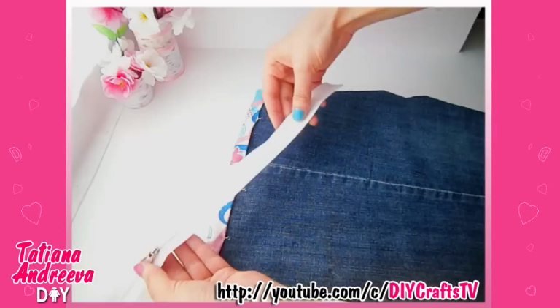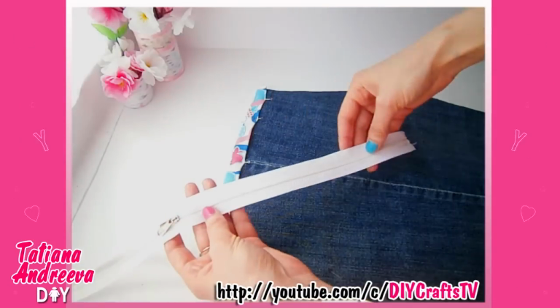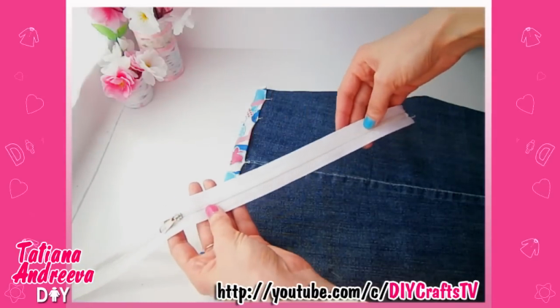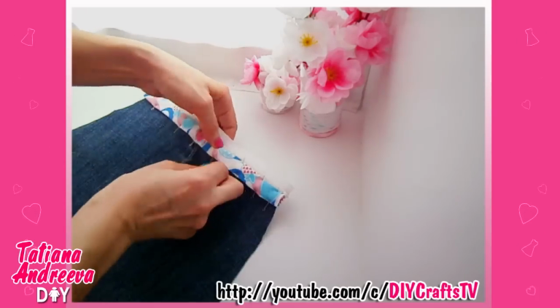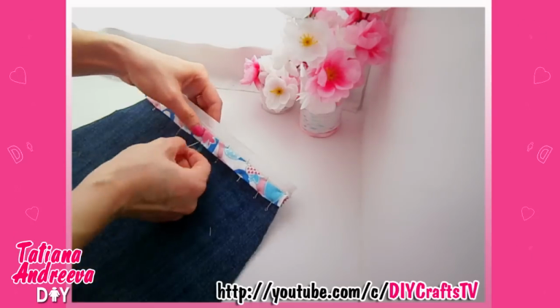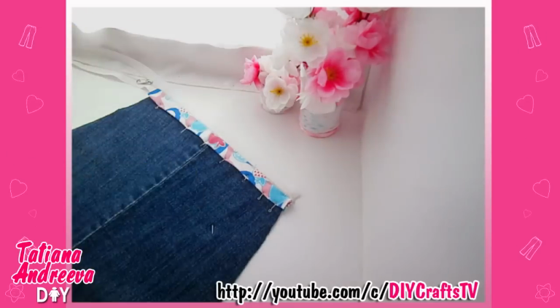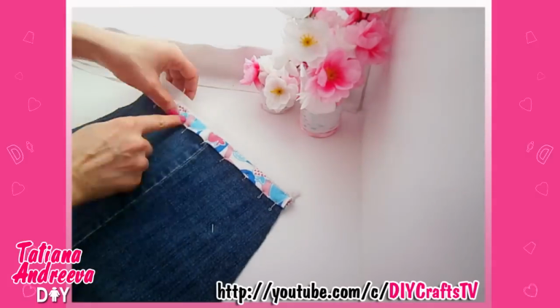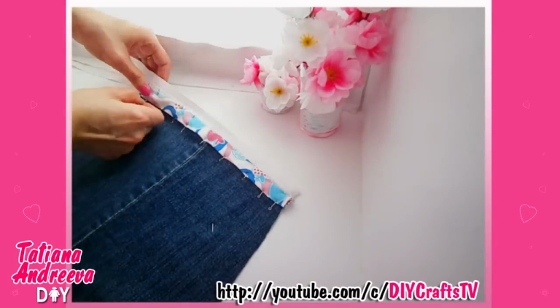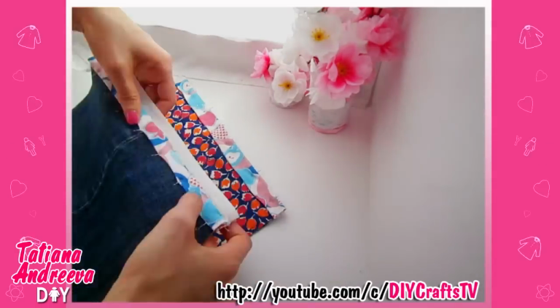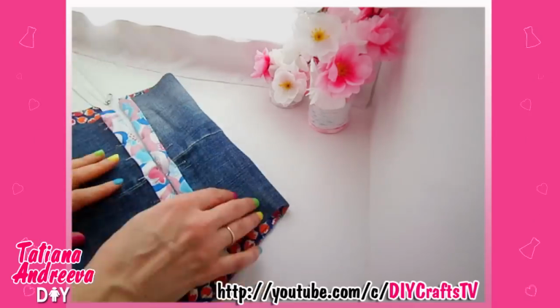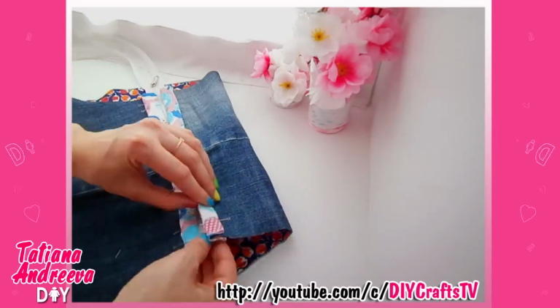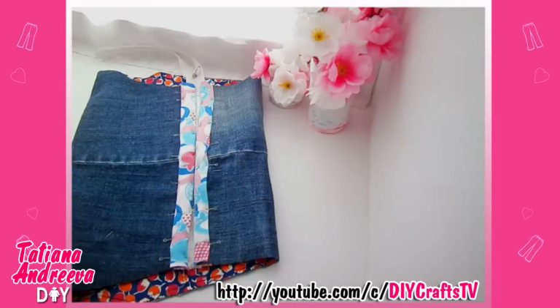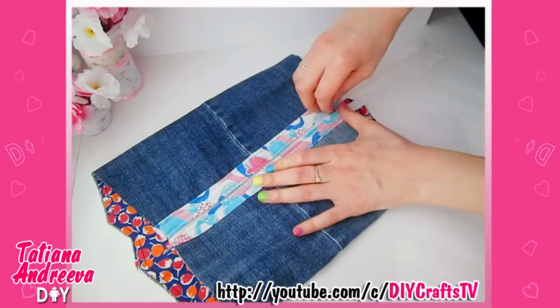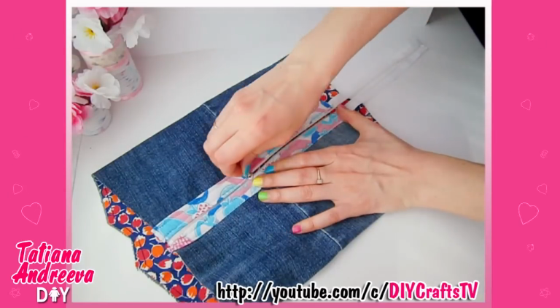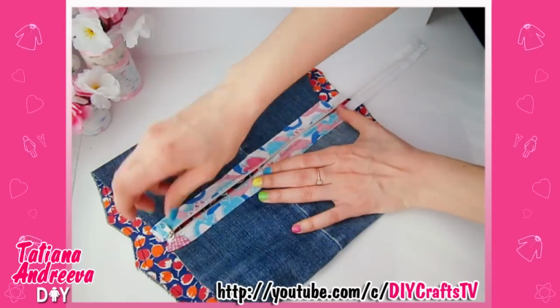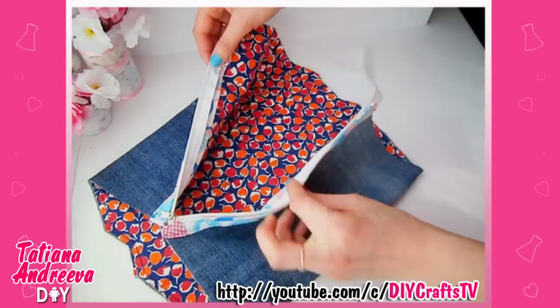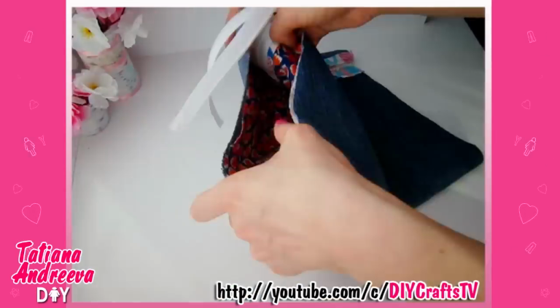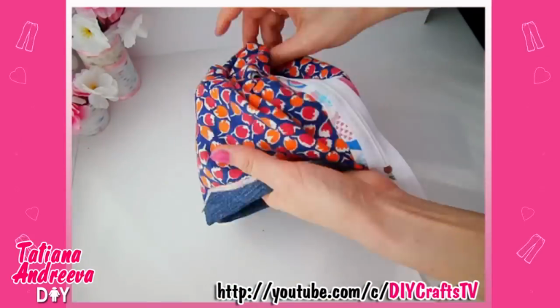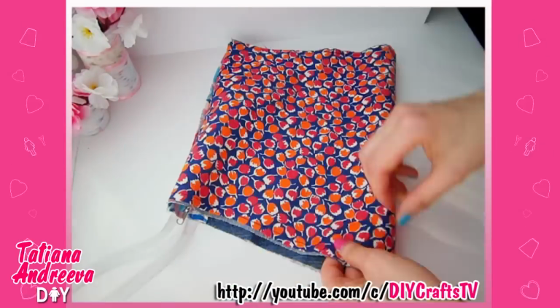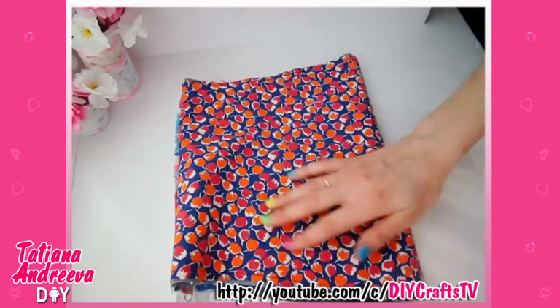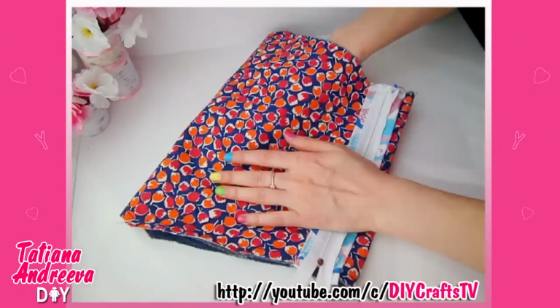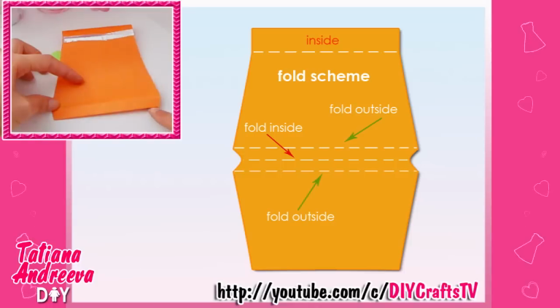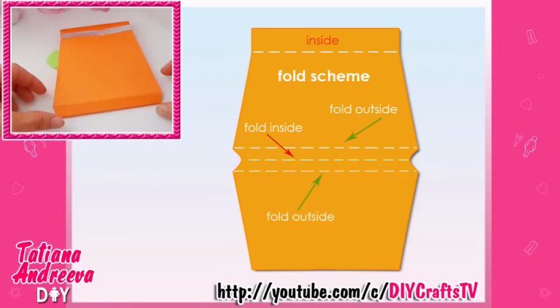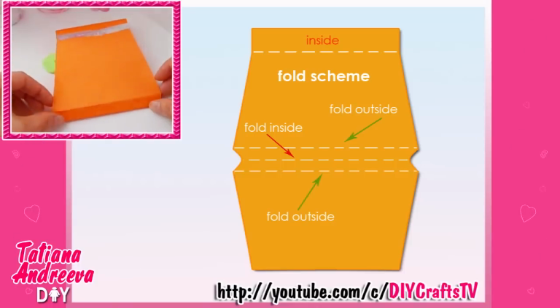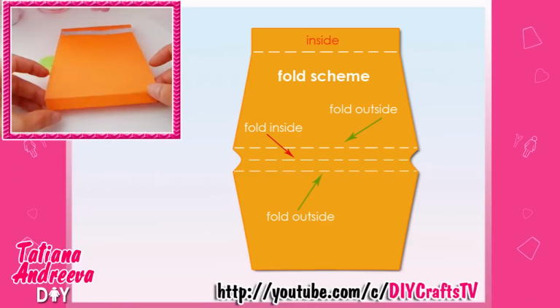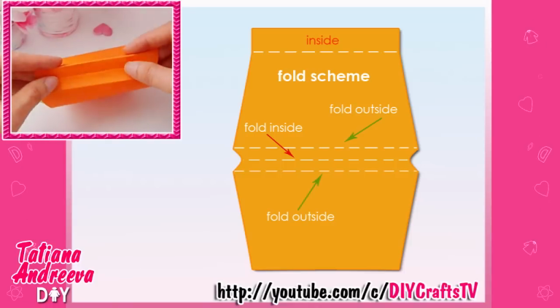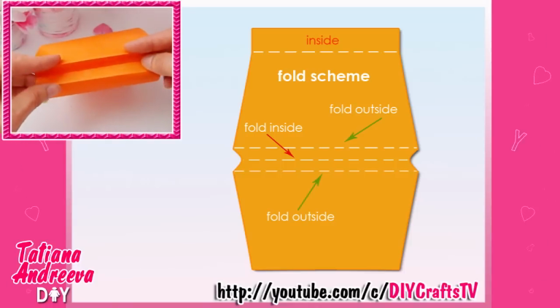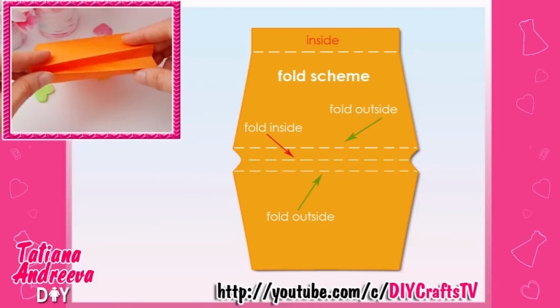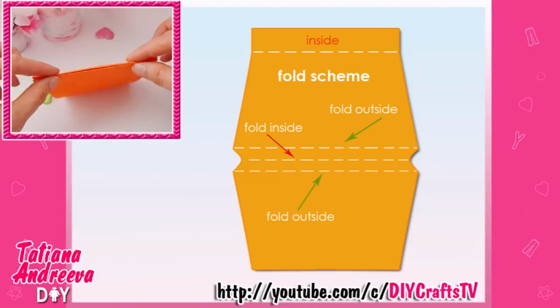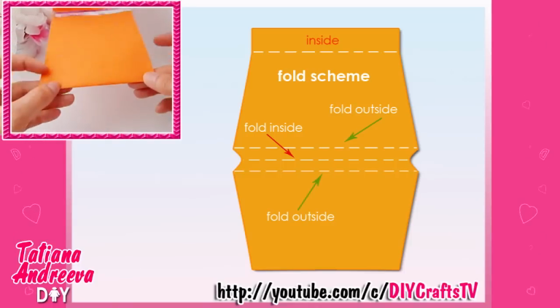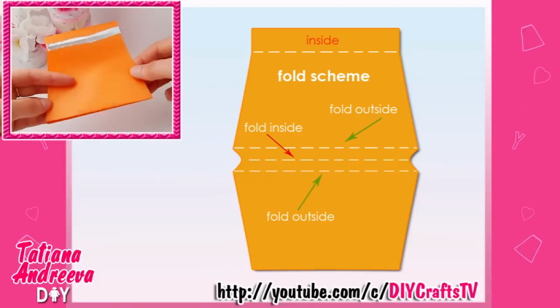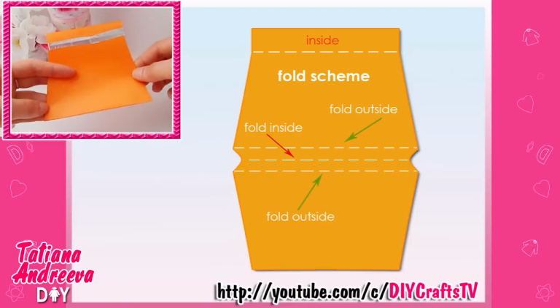Now sew the zipper between these edges. Then turn the back to the inside, make the folds in the bottom part as you see in the video and on the scheme, and fix the folds with pins.